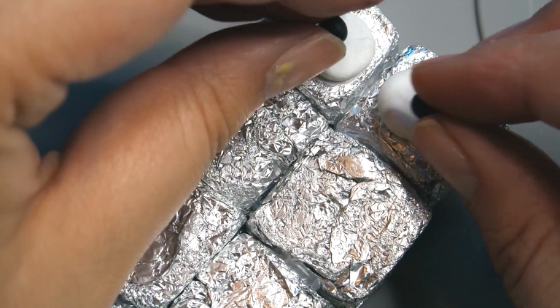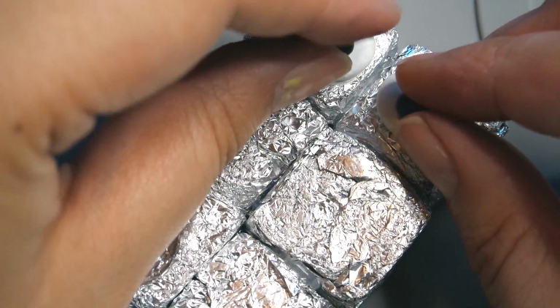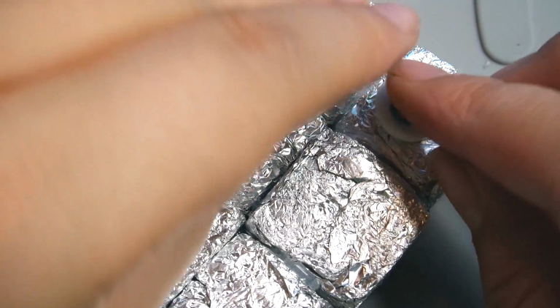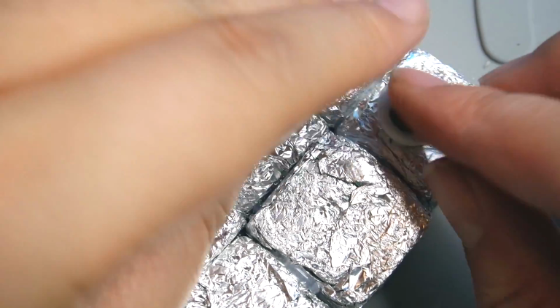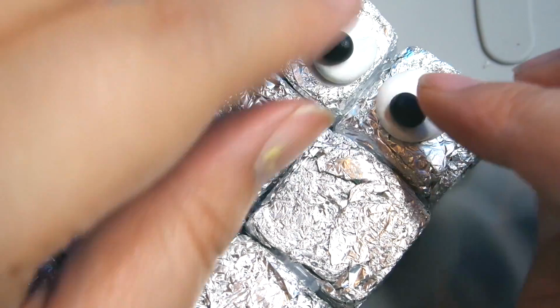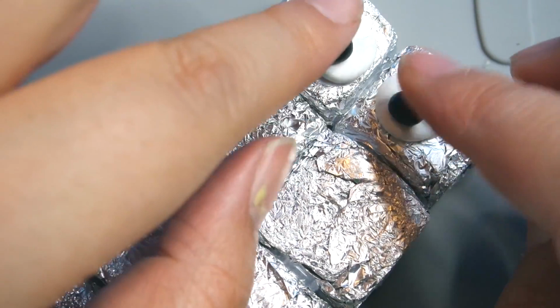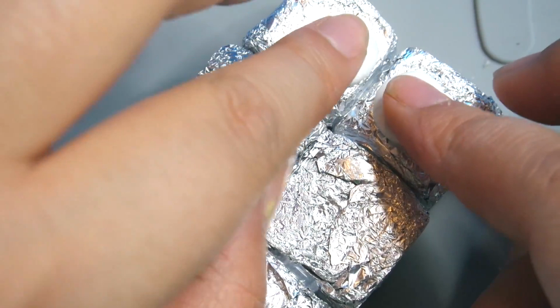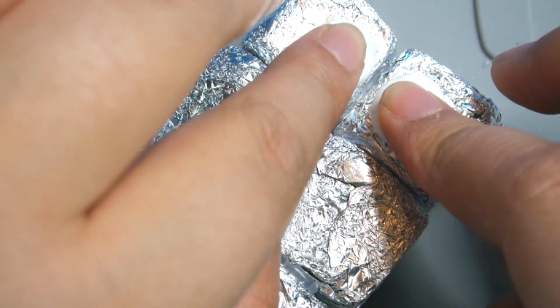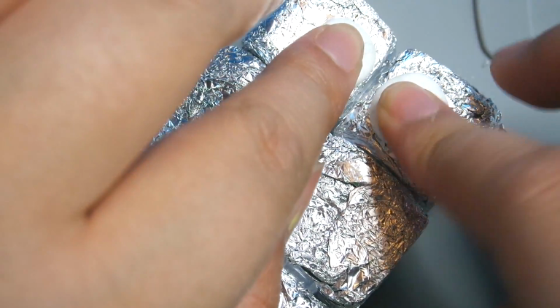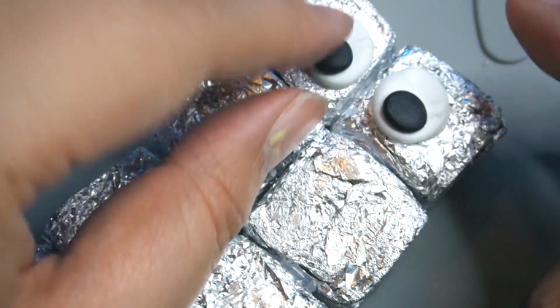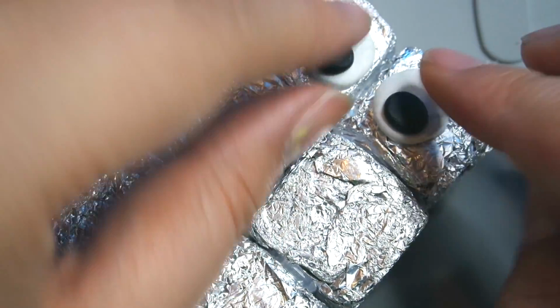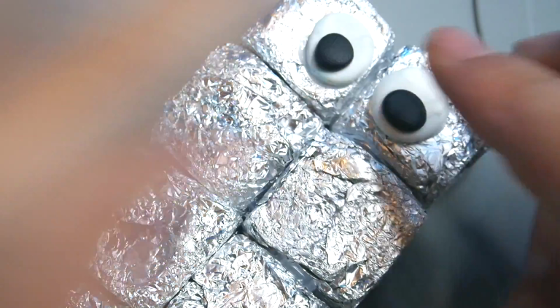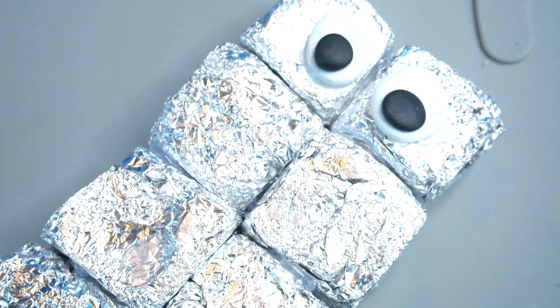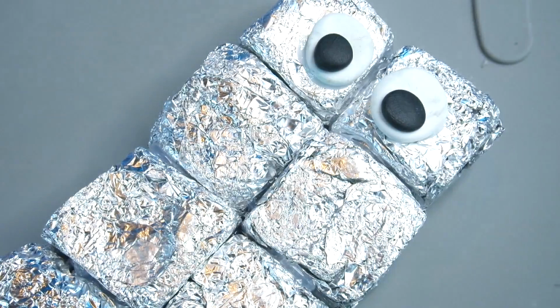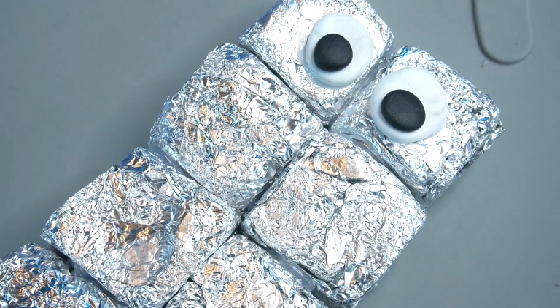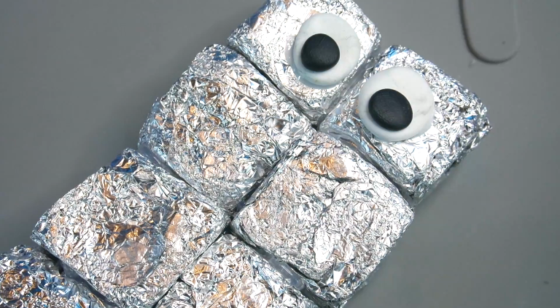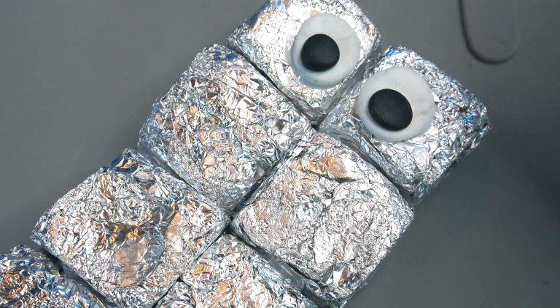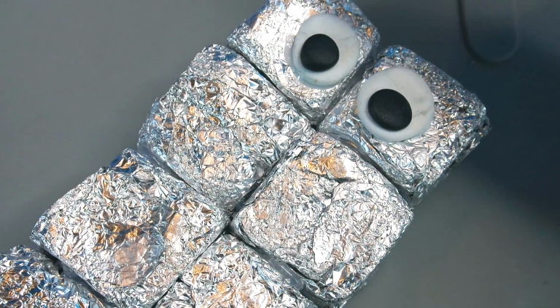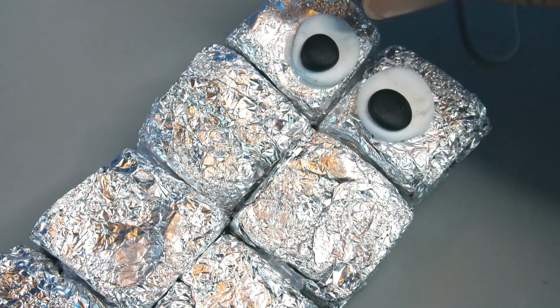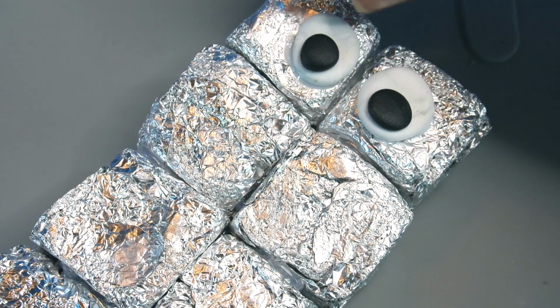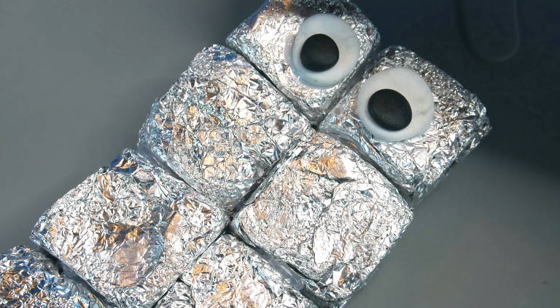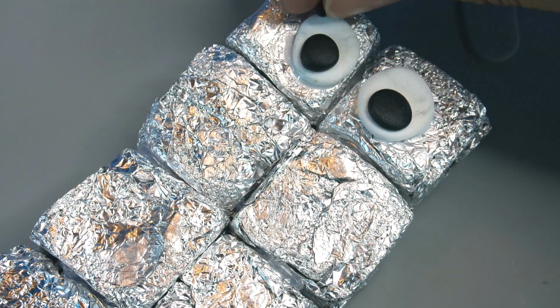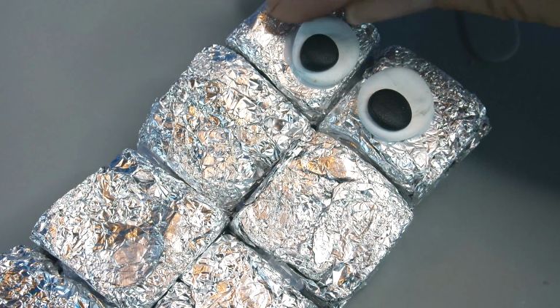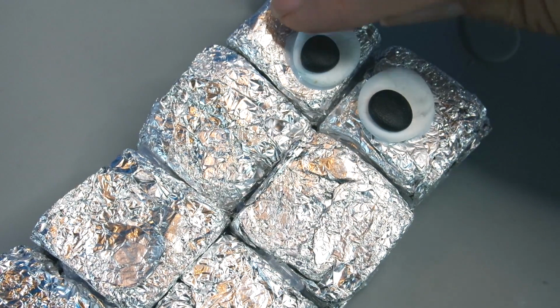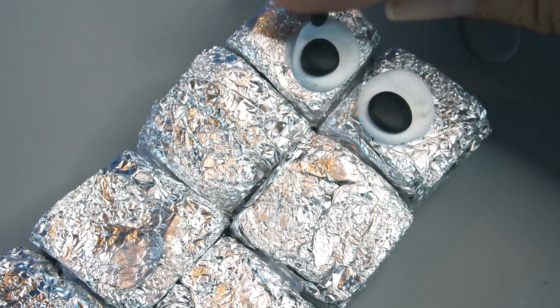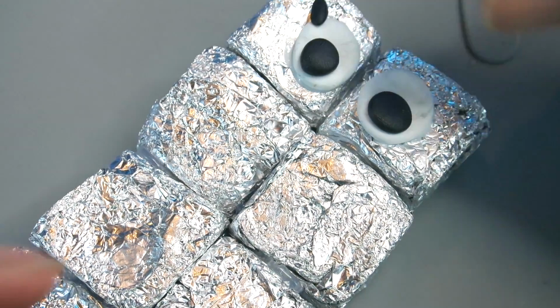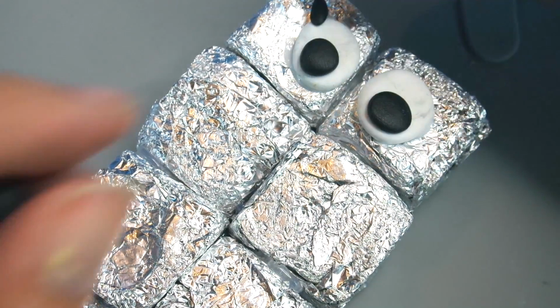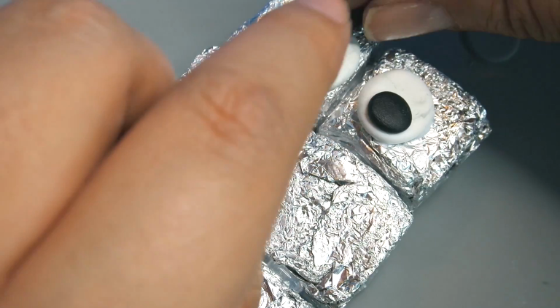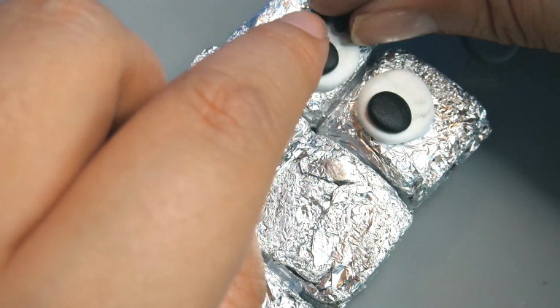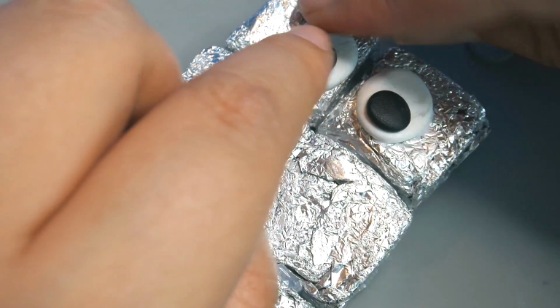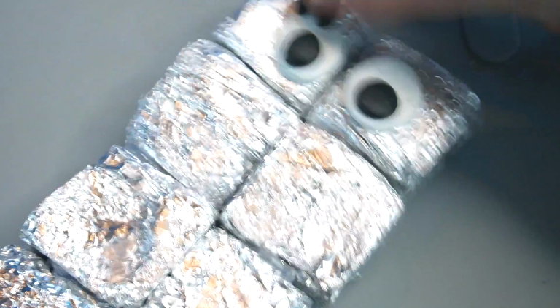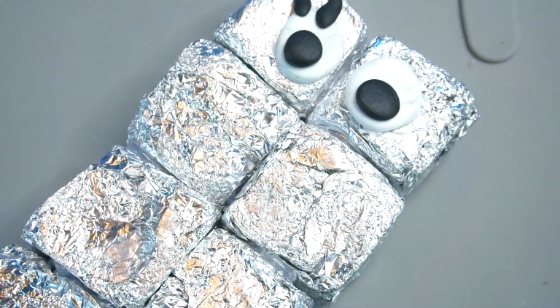Then I'm going to get two pieces of black fimo and squish these down for the pupils. I thought magnesium can be a little bit fancy, so I decided to add some lashes and also a bit of color to the eyes, which you'll see in a moment.